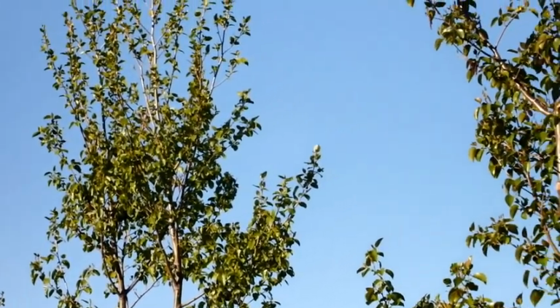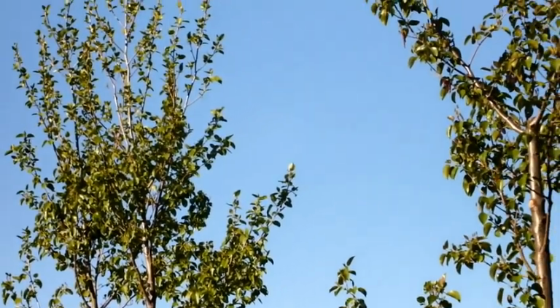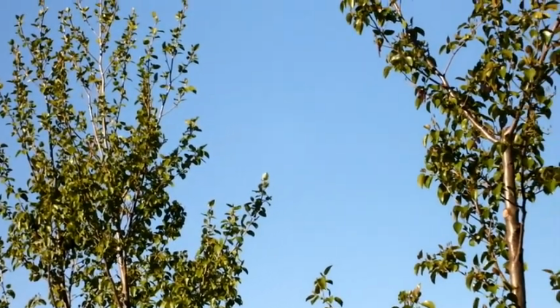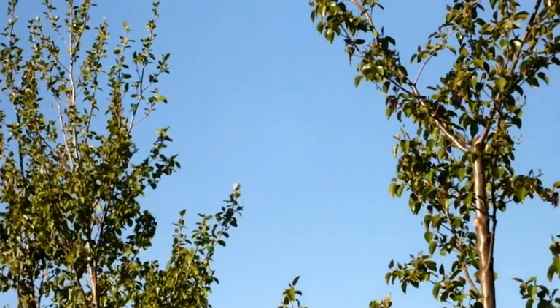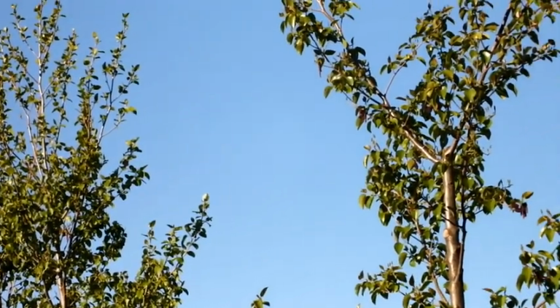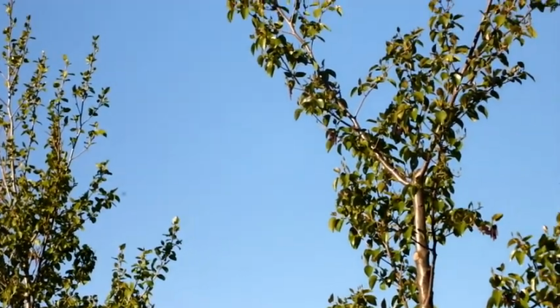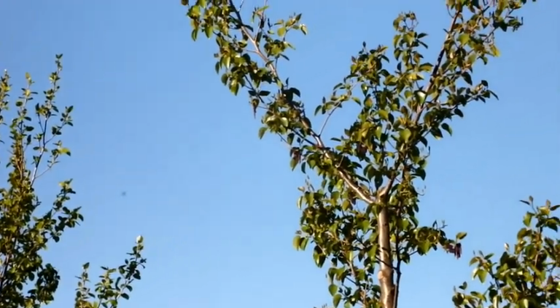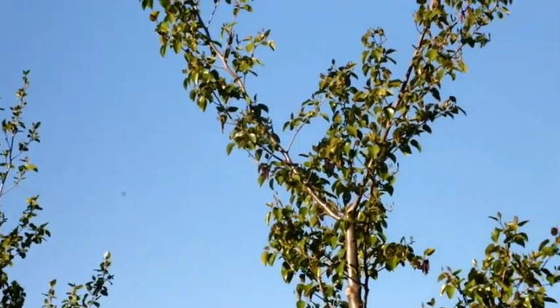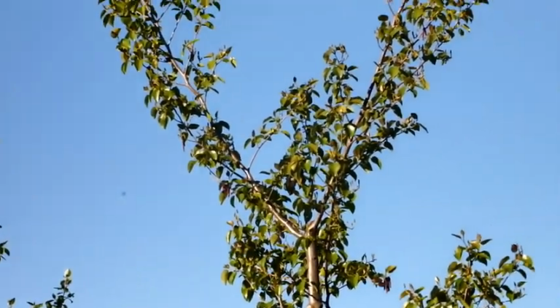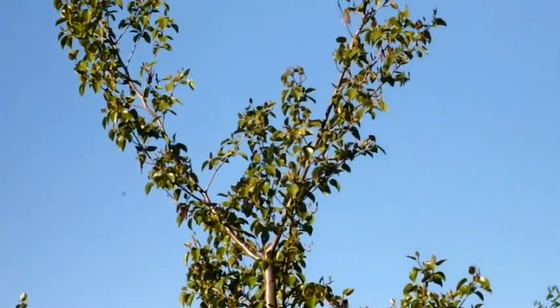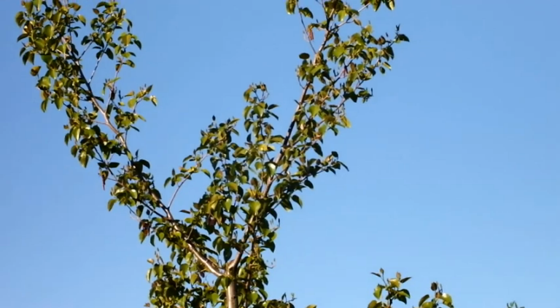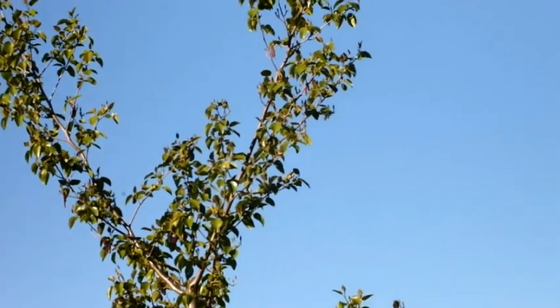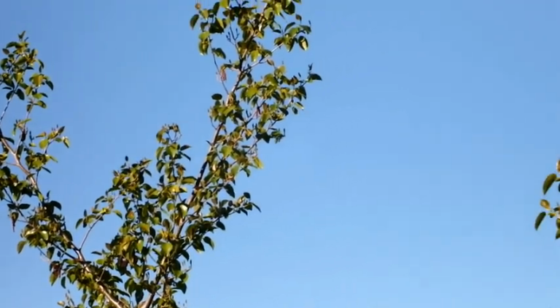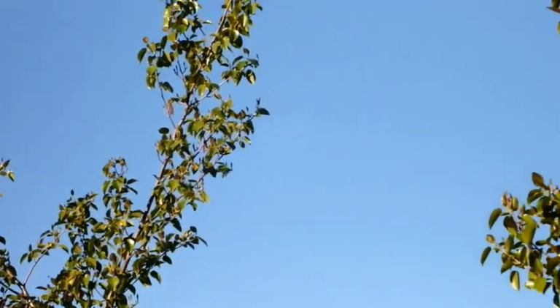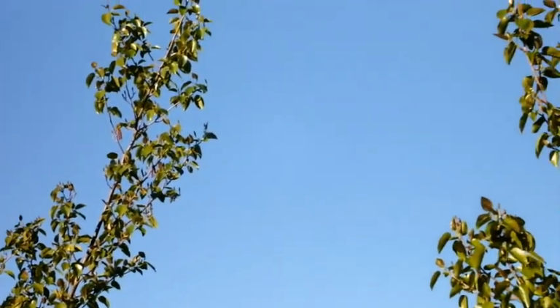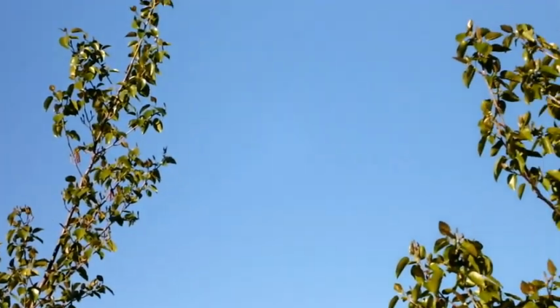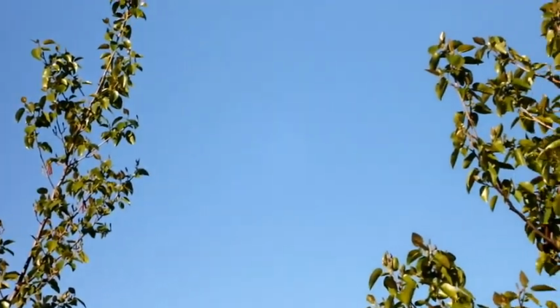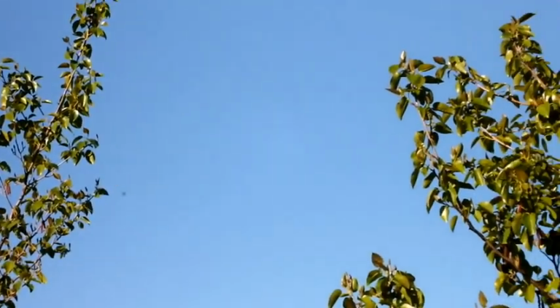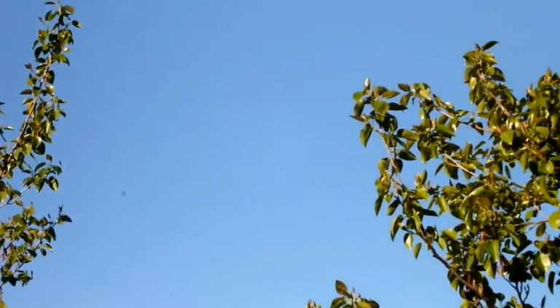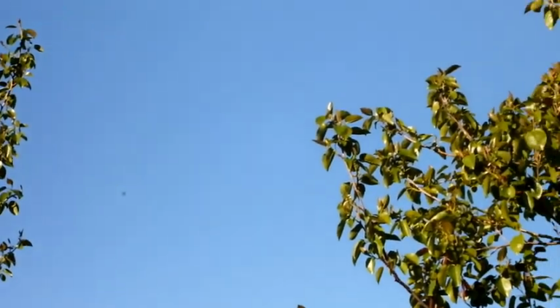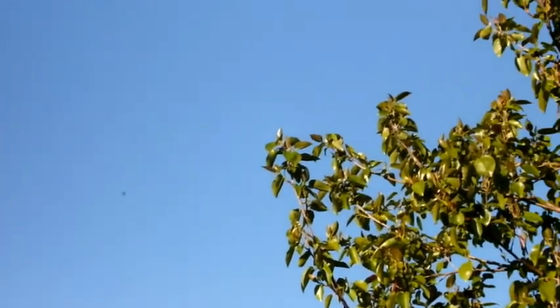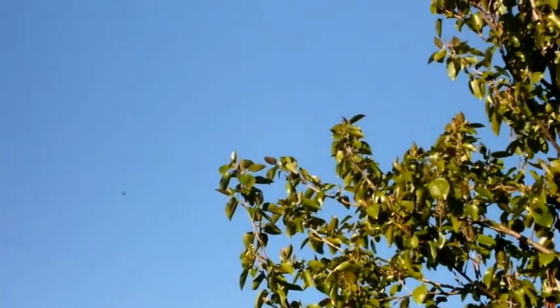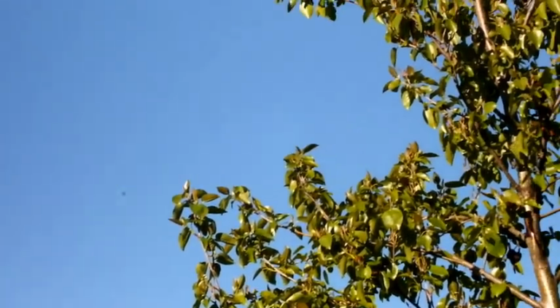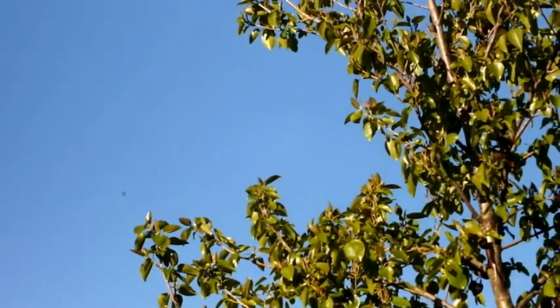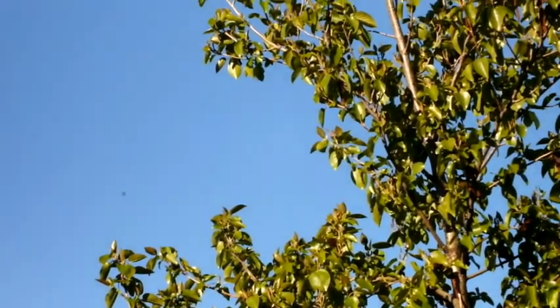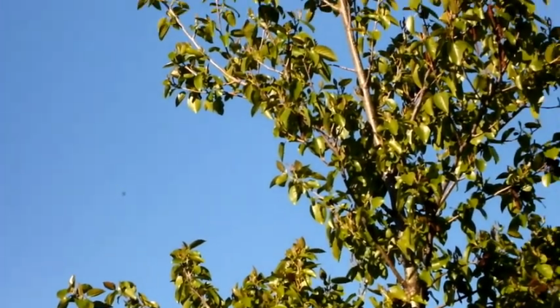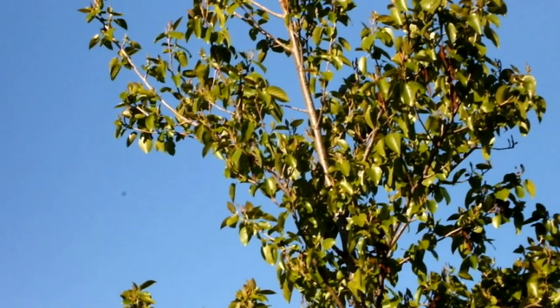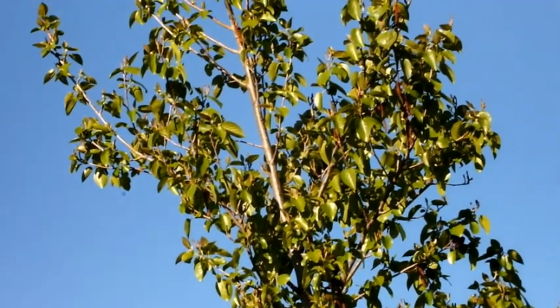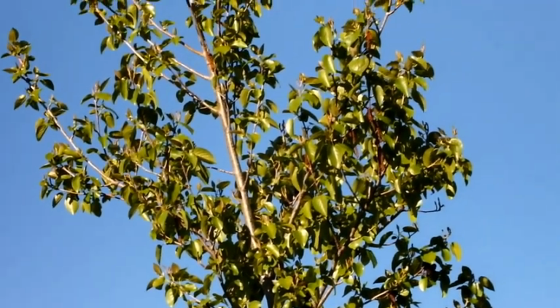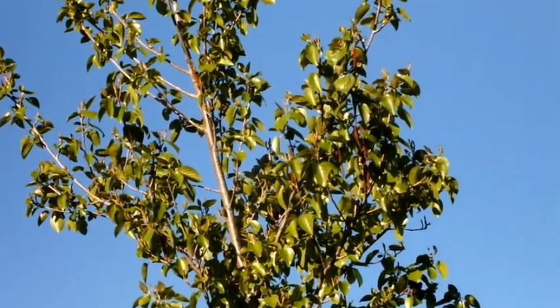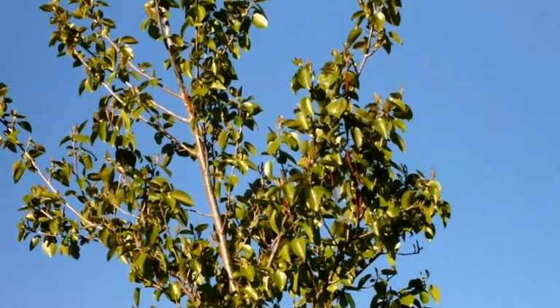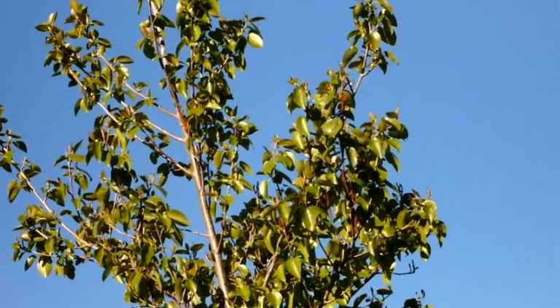Alders come in several flavours, most being deciduous. They grow best in moist locations, but we have red and Italian alders growing well in our dry site.